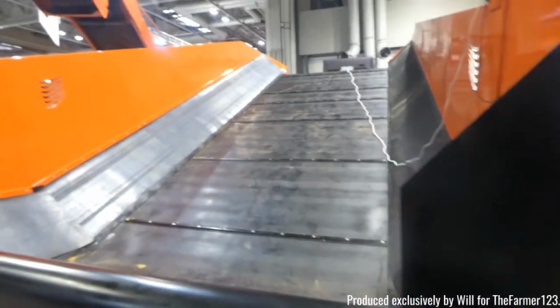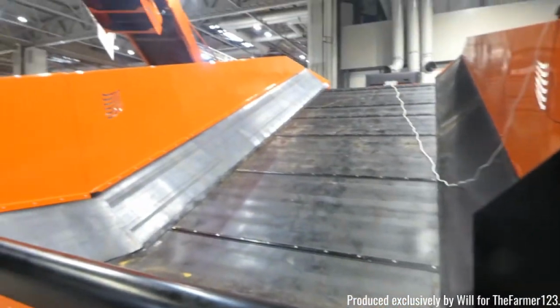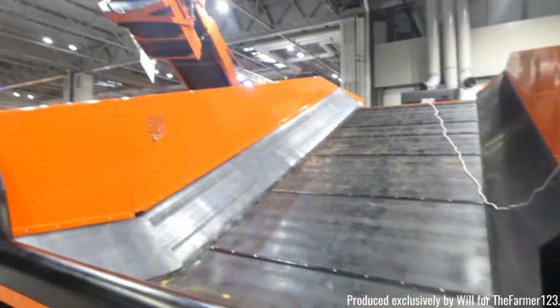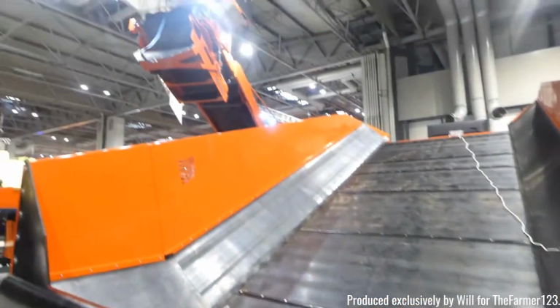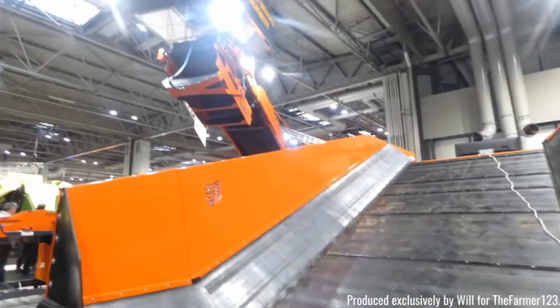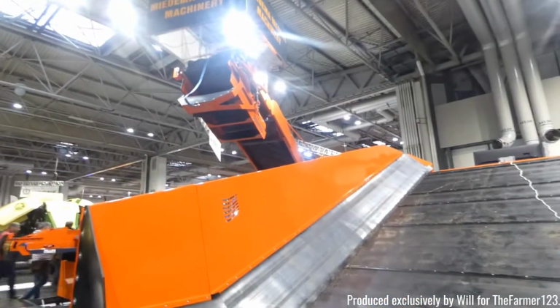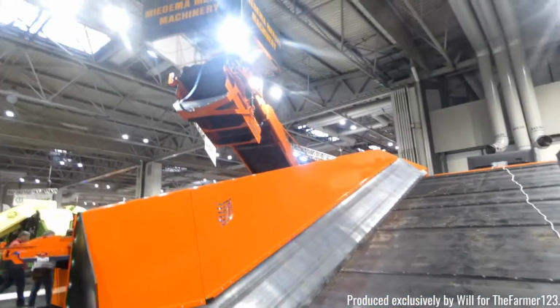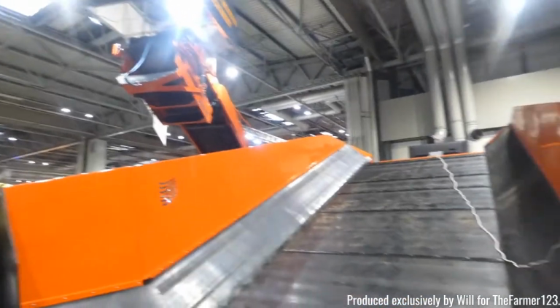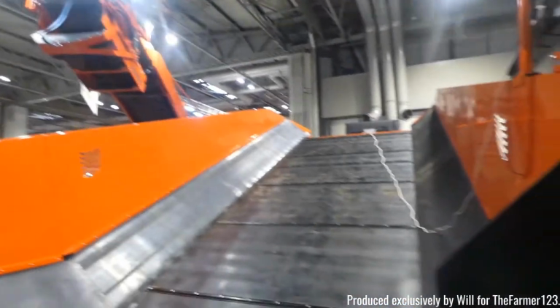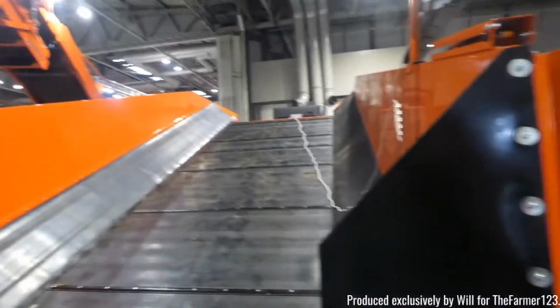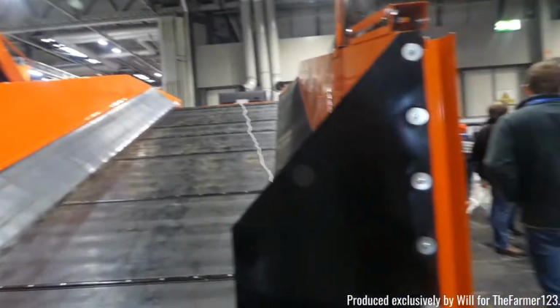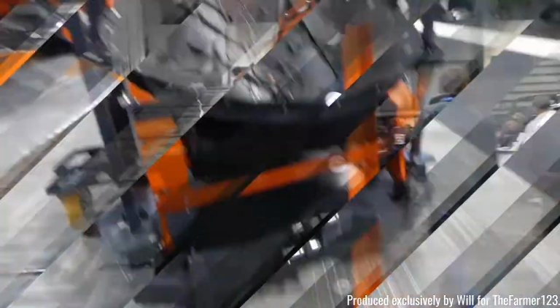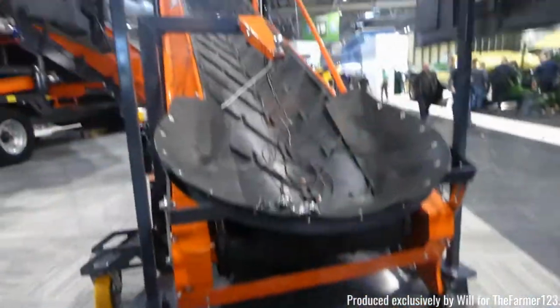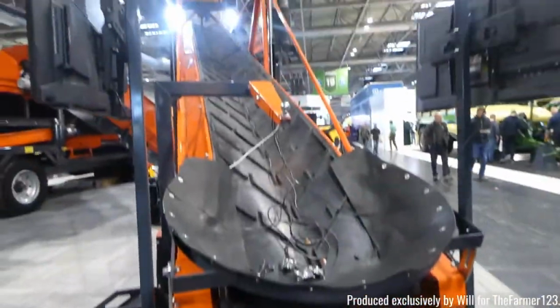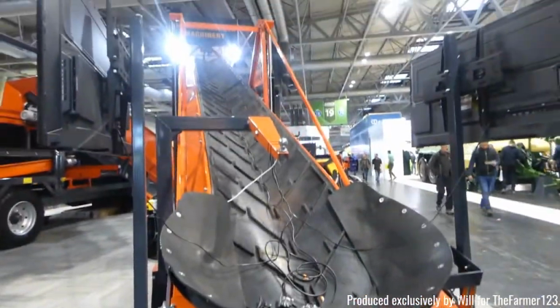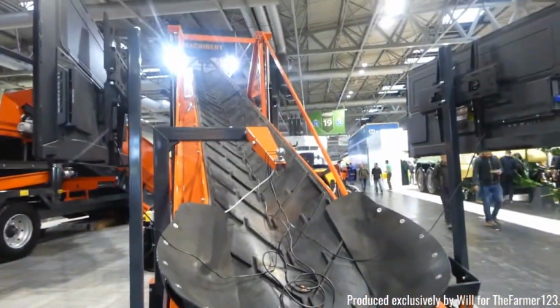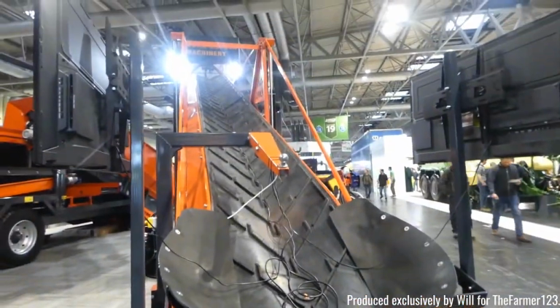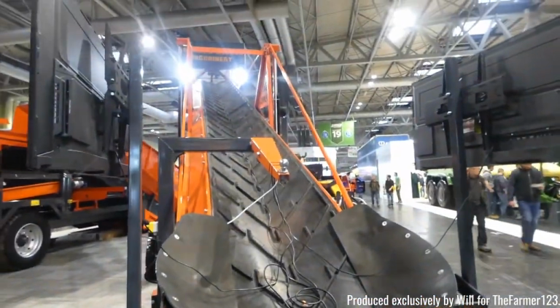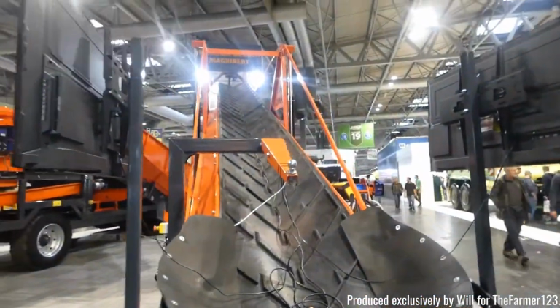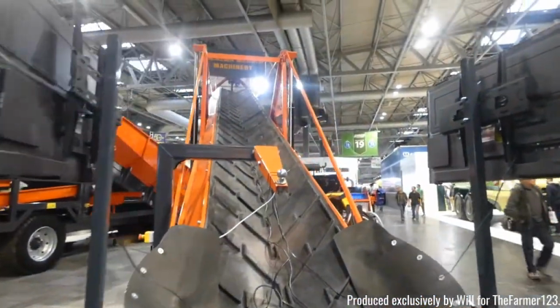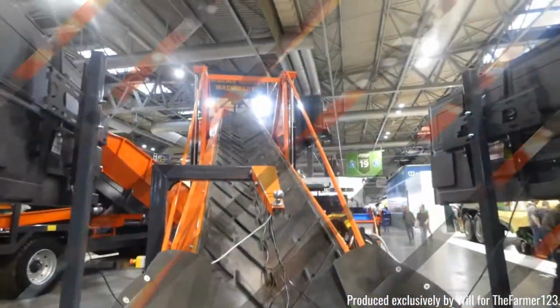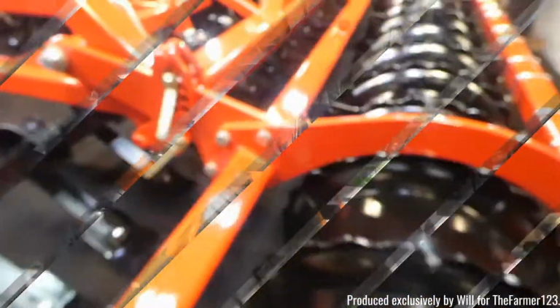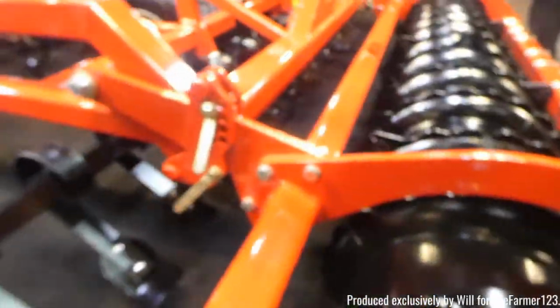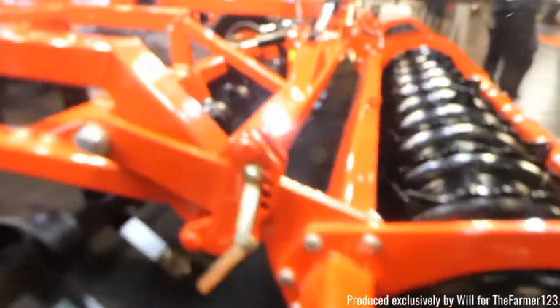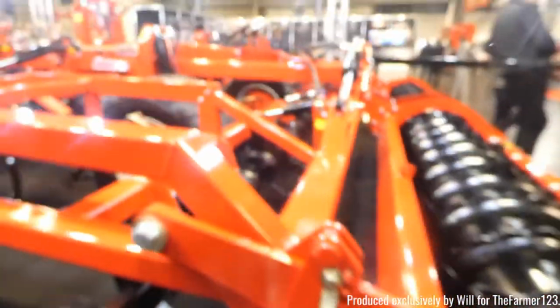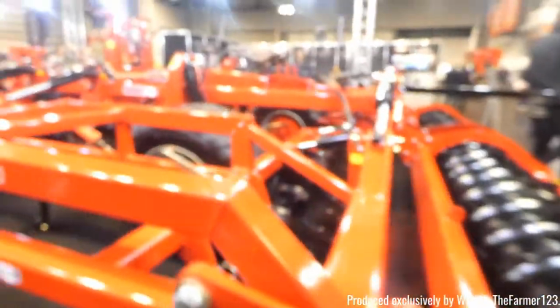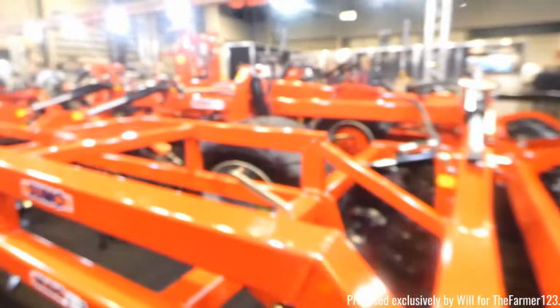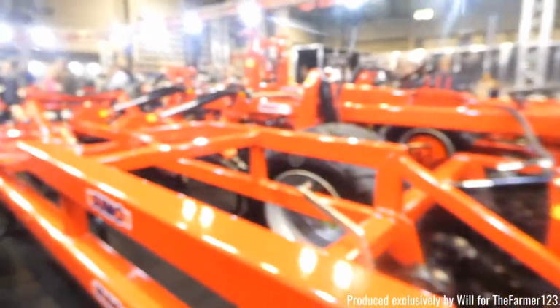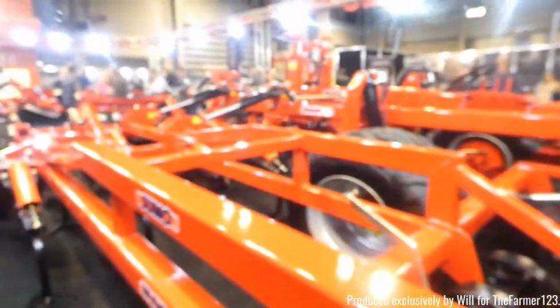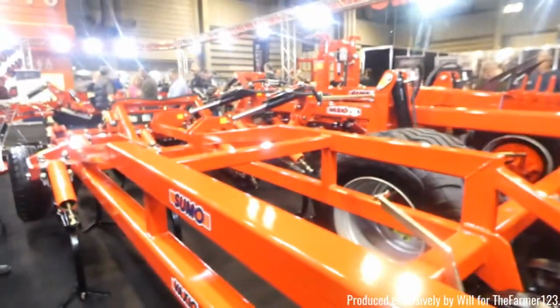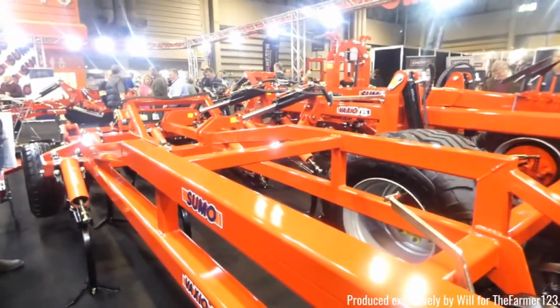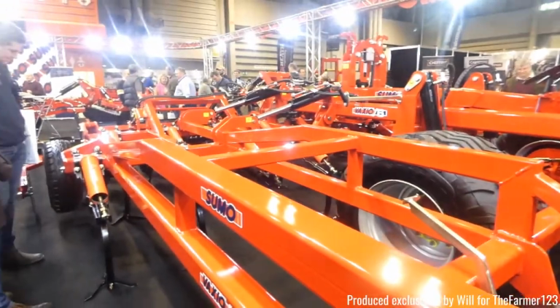Downs range here with a potato or sugar beet conveyor belt, complete with its own conveyor belt for loading as well.